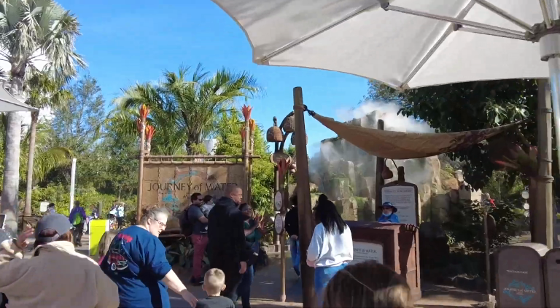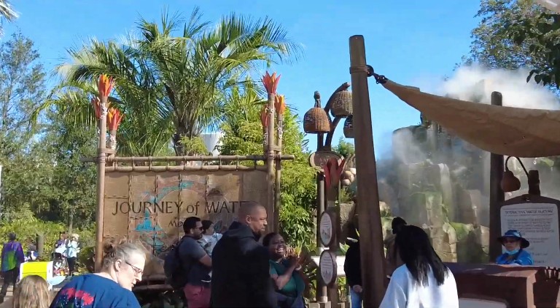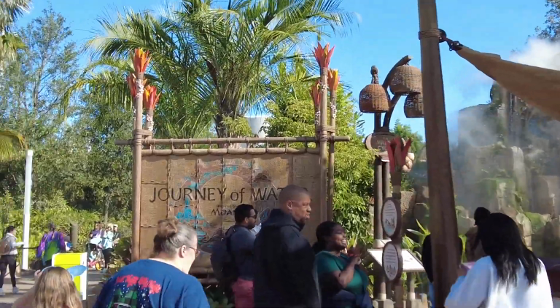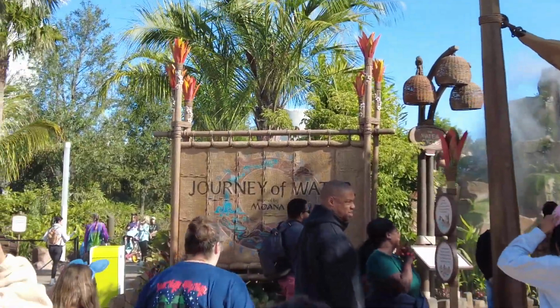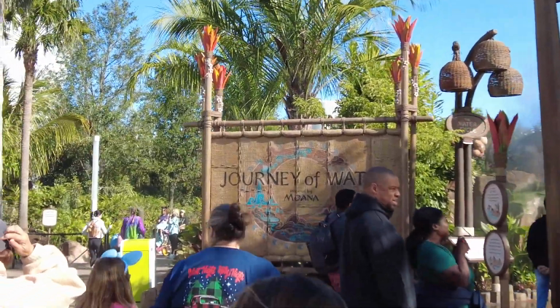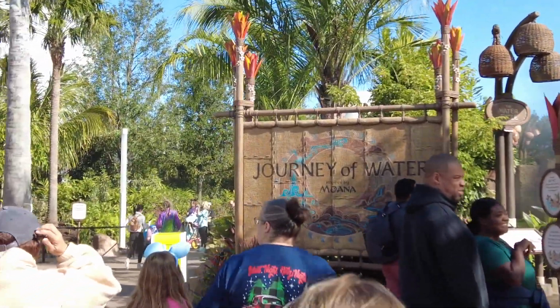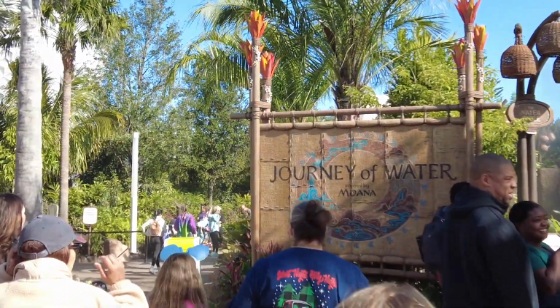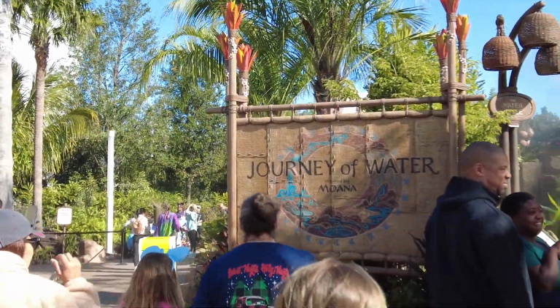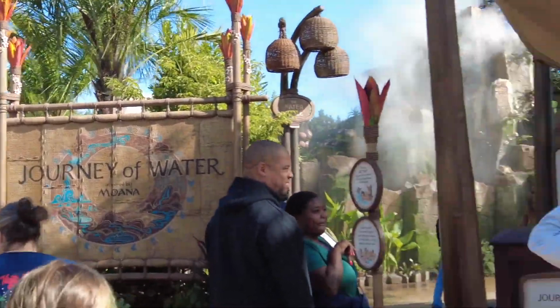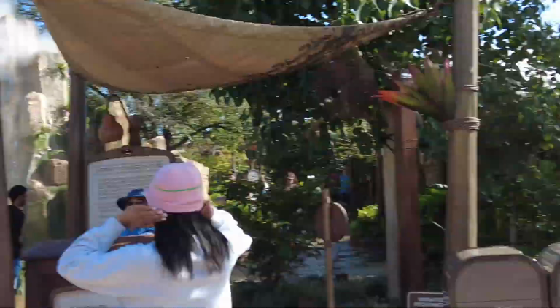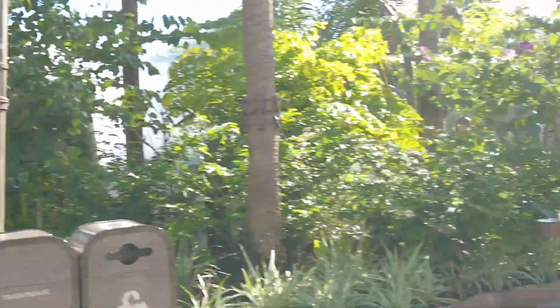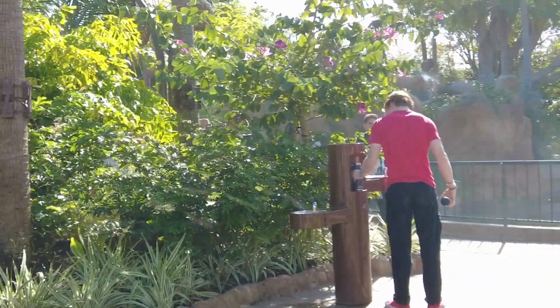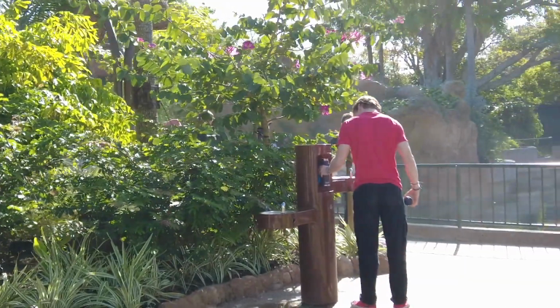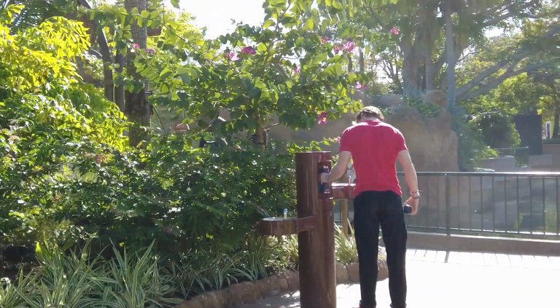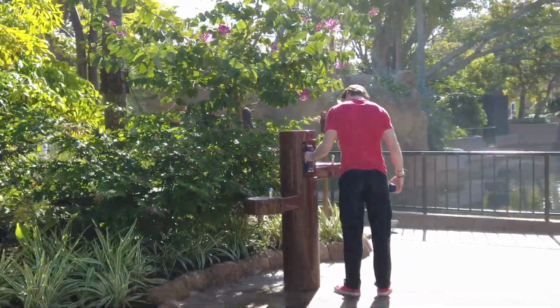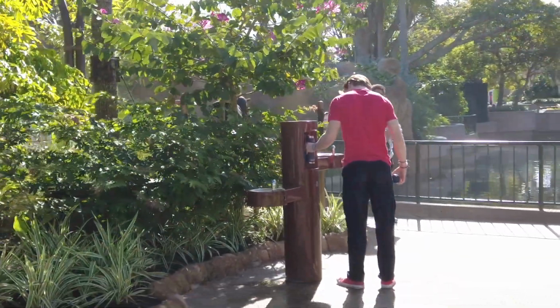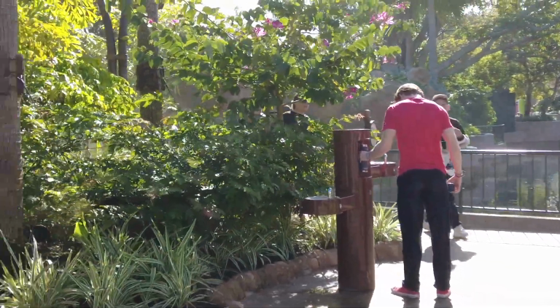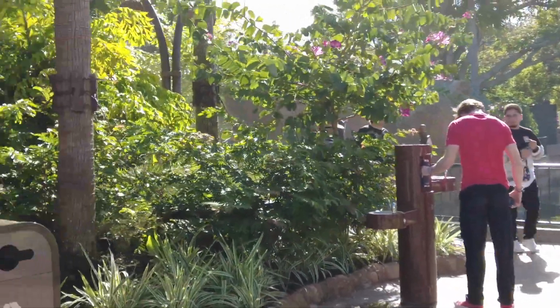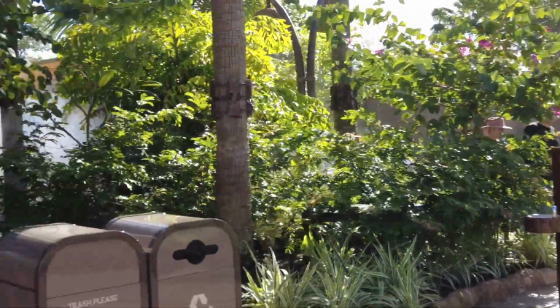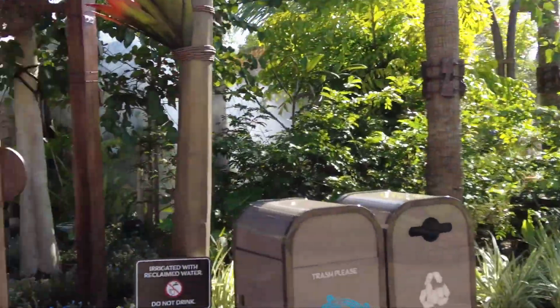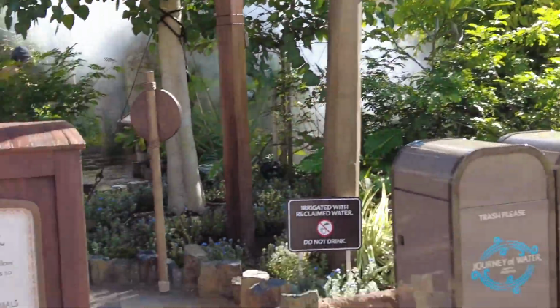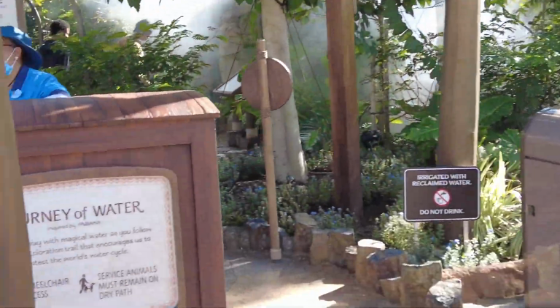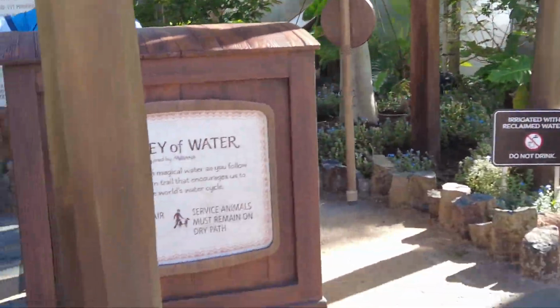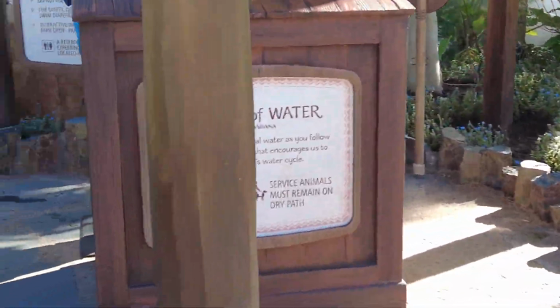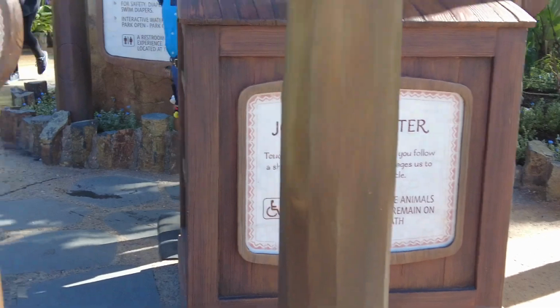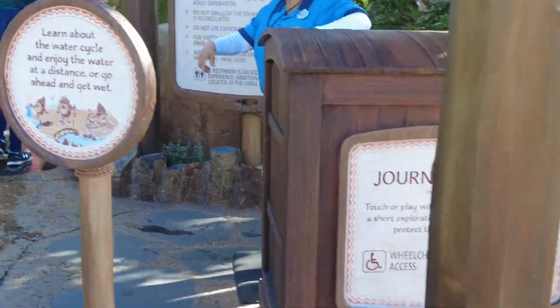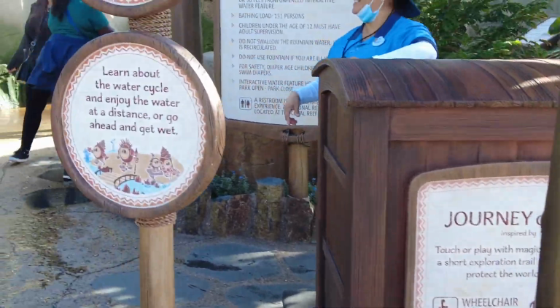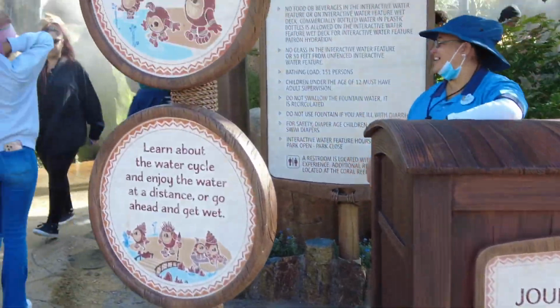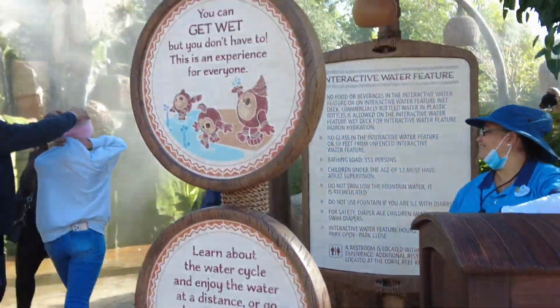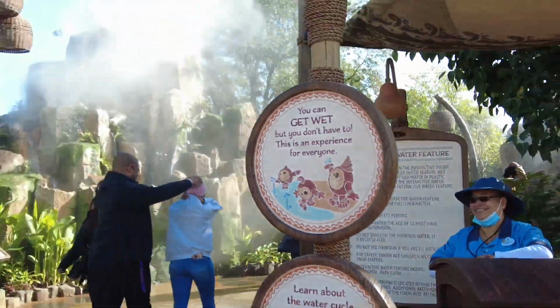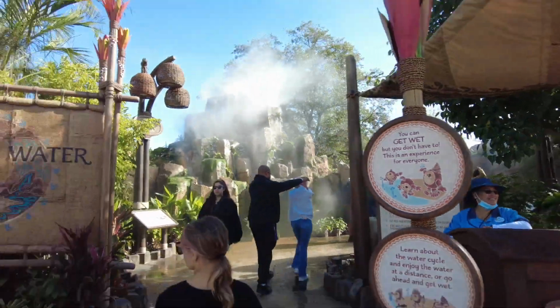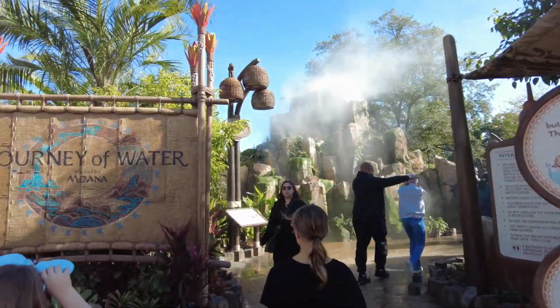Journey of Water is the new walkthrough experience in Epcot based on Moana. There's a bottle refill station right outside of the entrance, and you can get wet but not necessarily enjoy this walkthrough during the day.